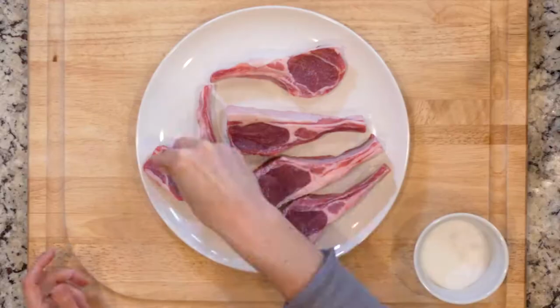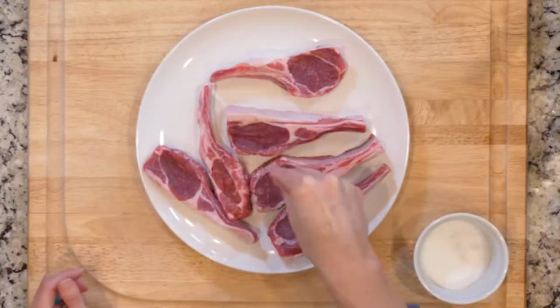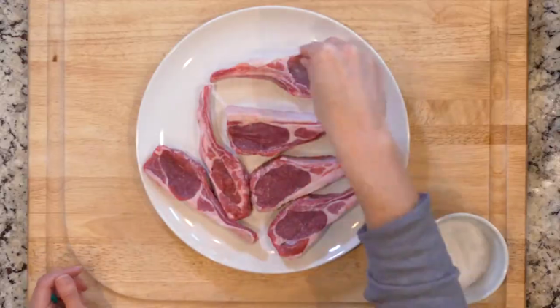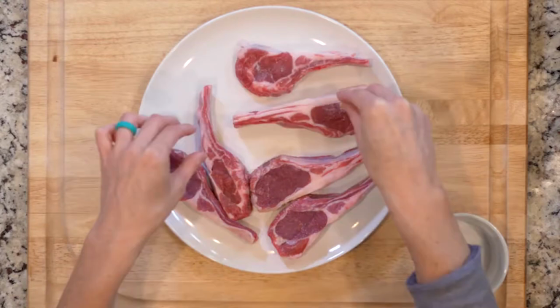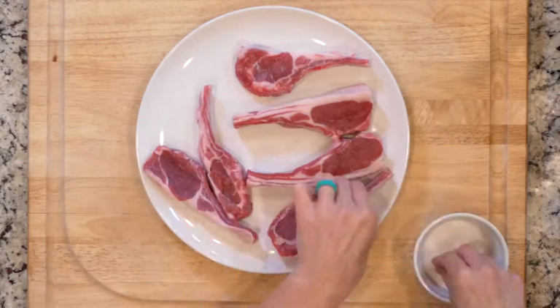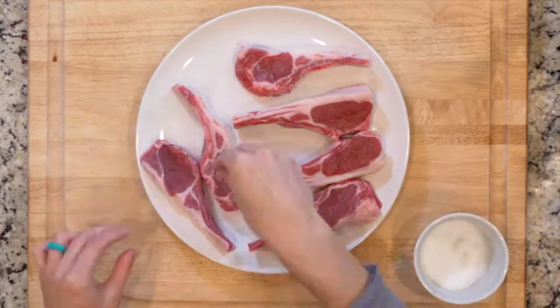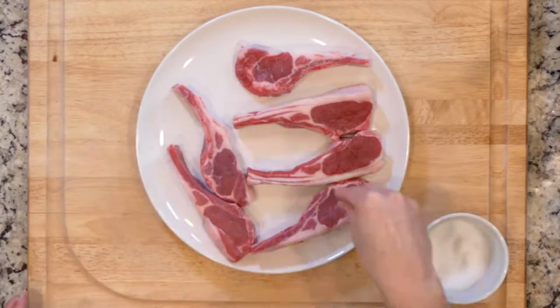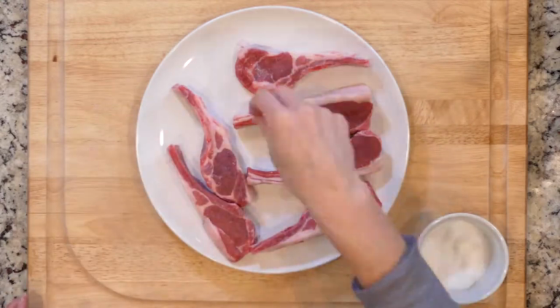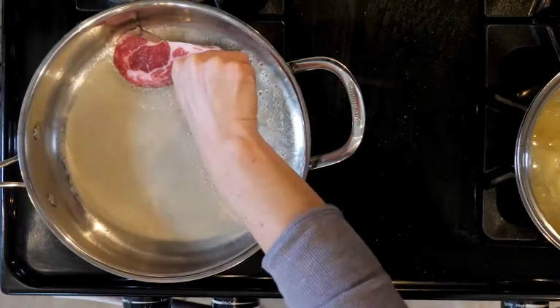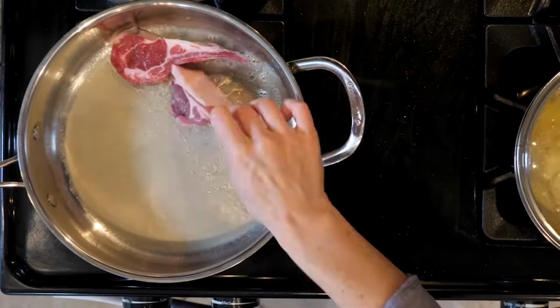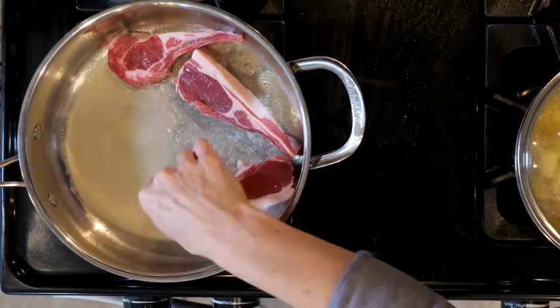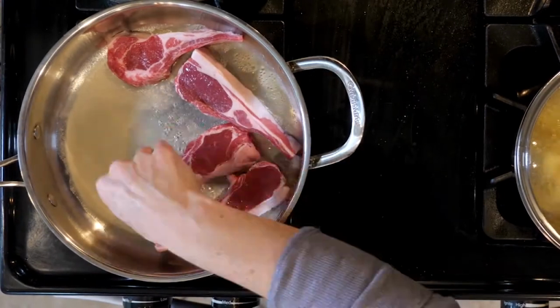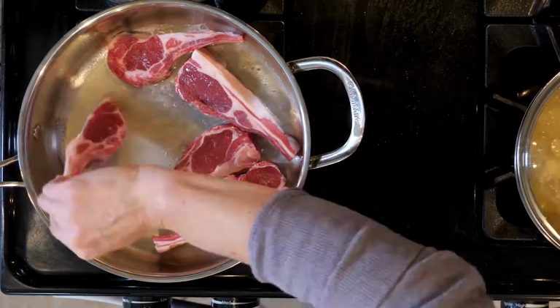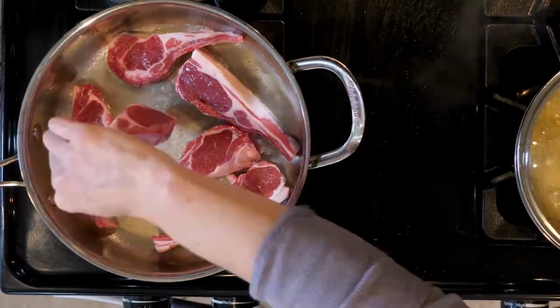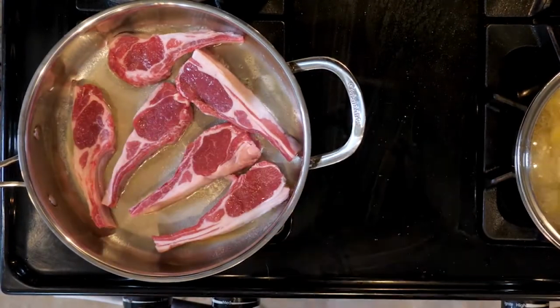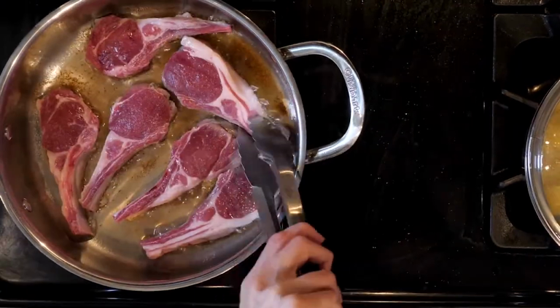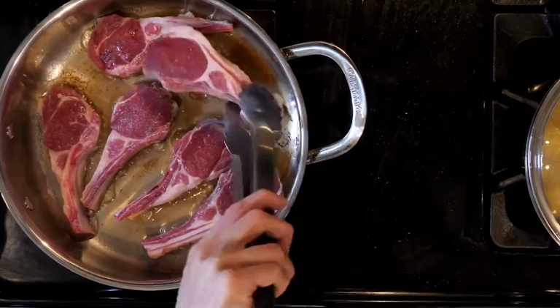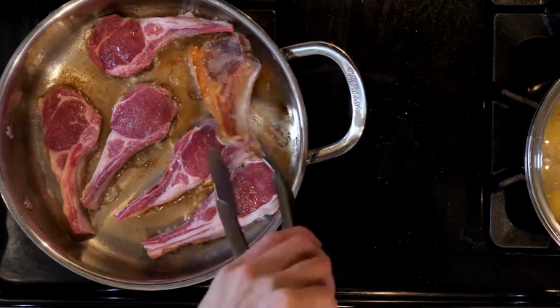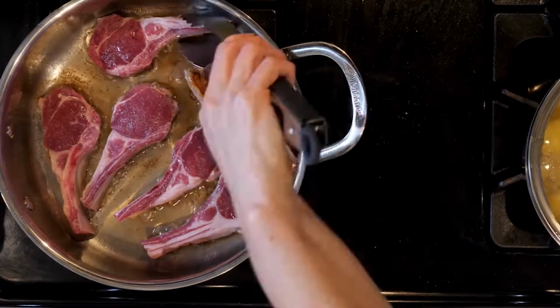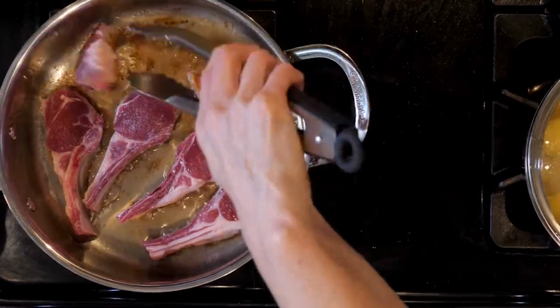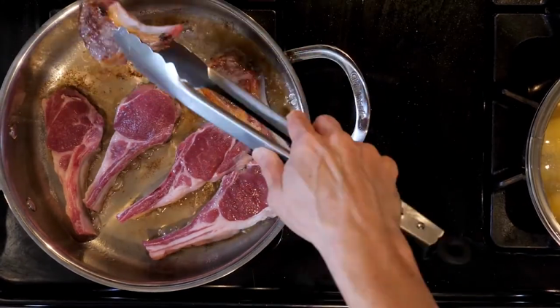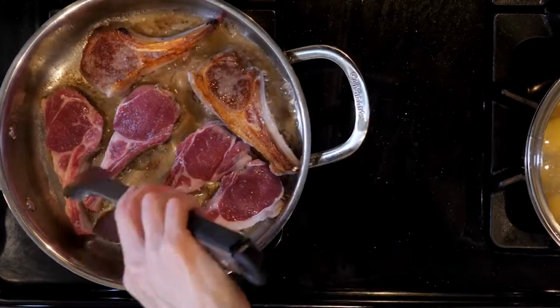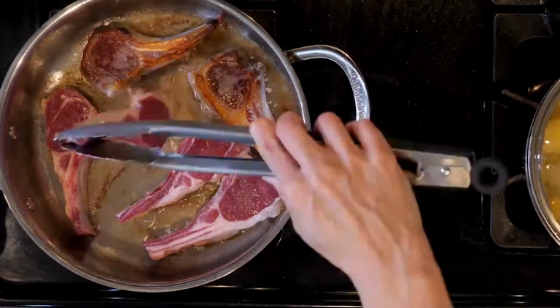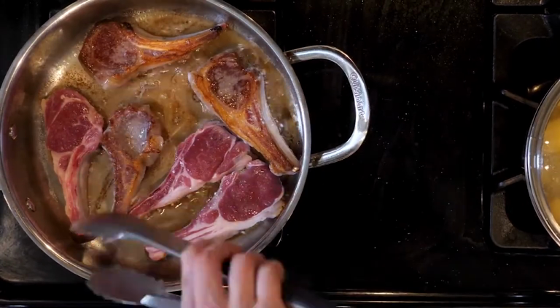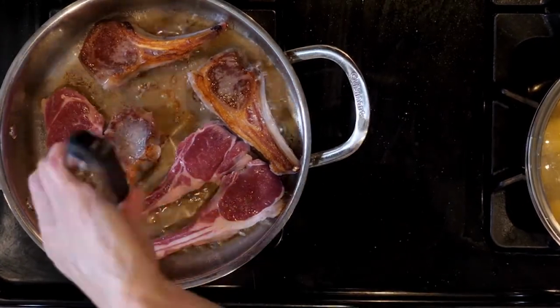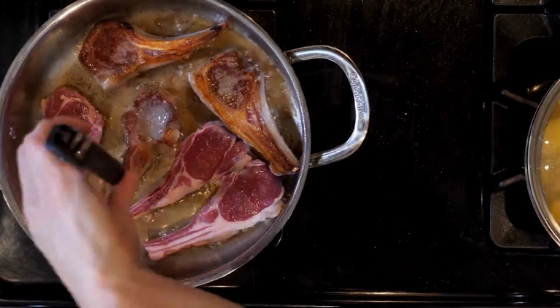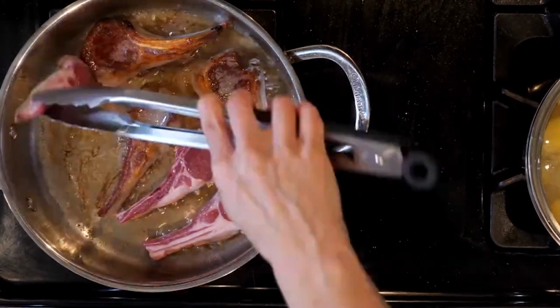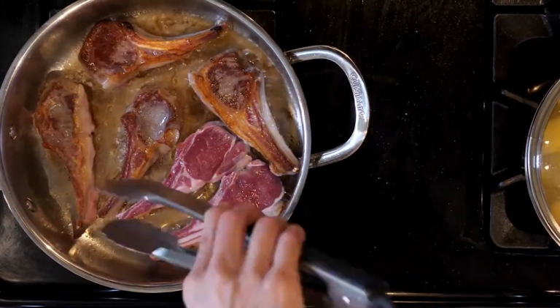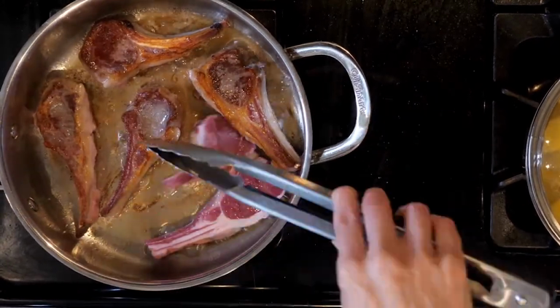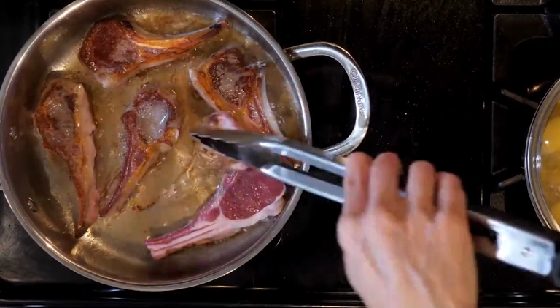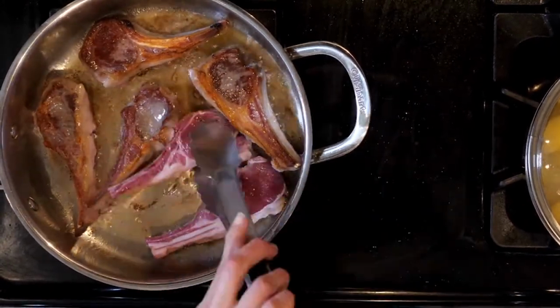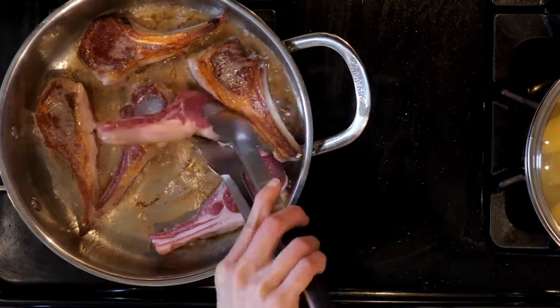Season the lamb chops on both sides with salt, then add the lamb chops to the pan with the butter or oil and cook for three to five minutes. Flip and cook for another three to five minutes — the amount of time depends on how well done you like your lamb.